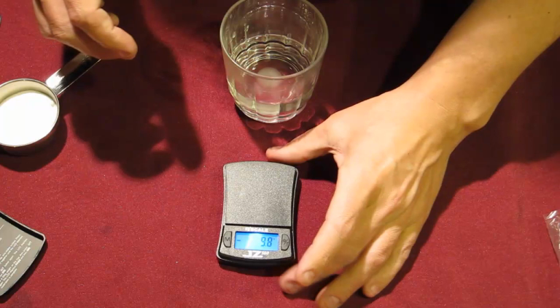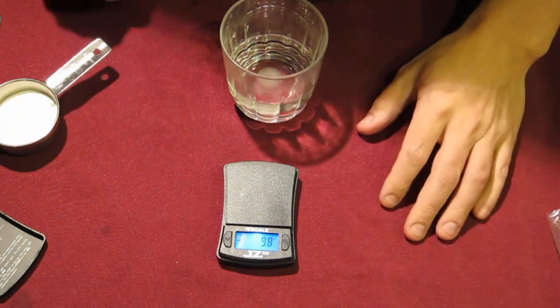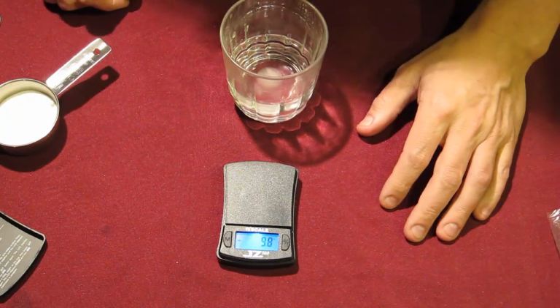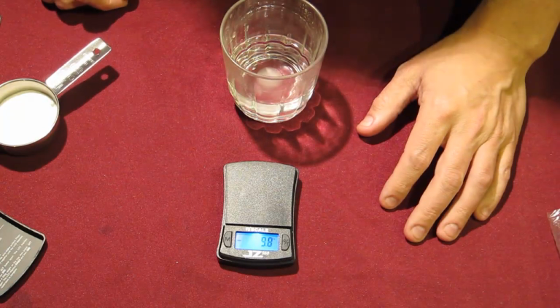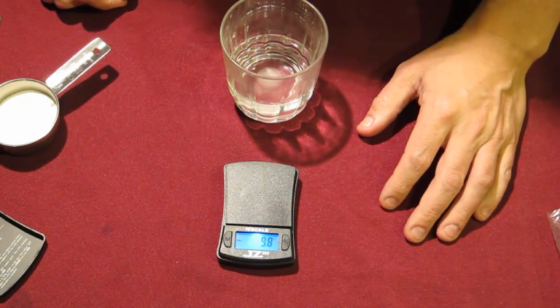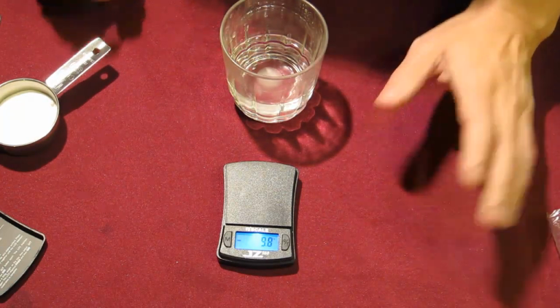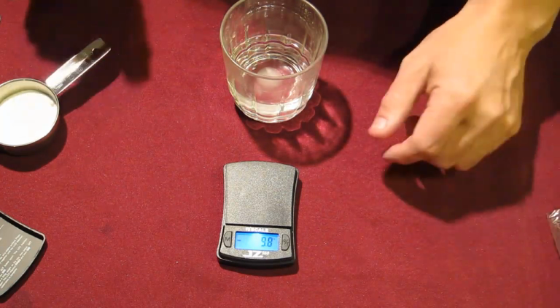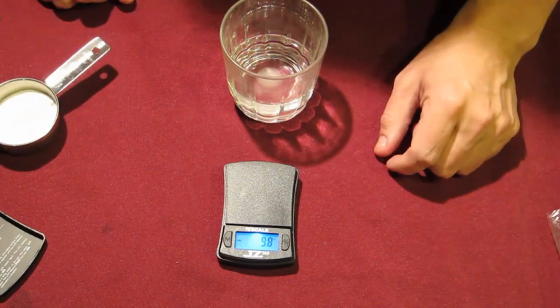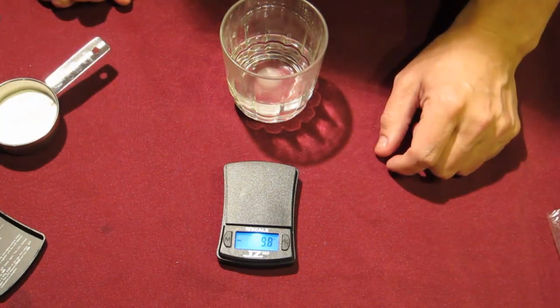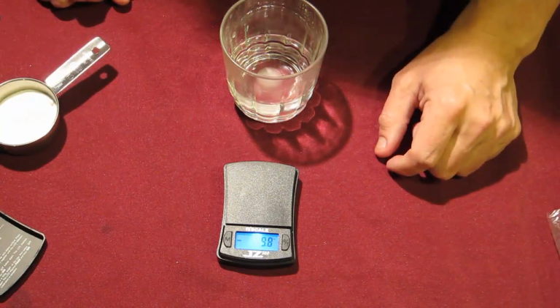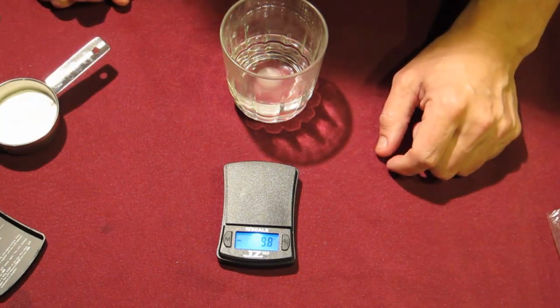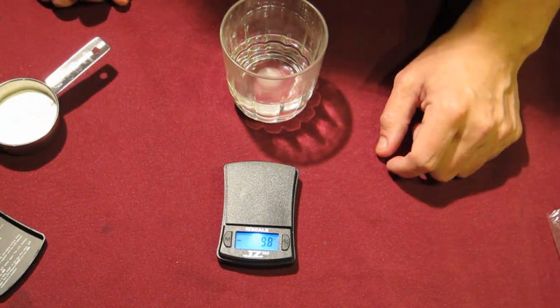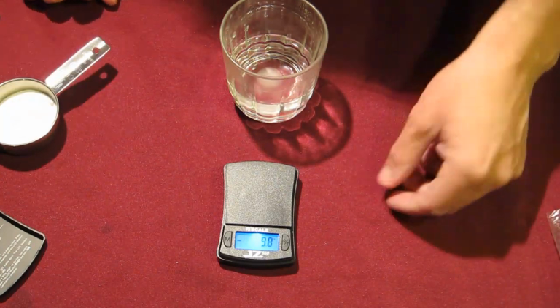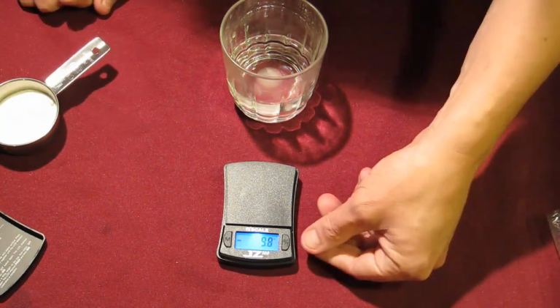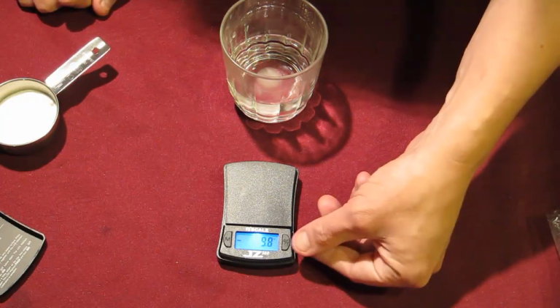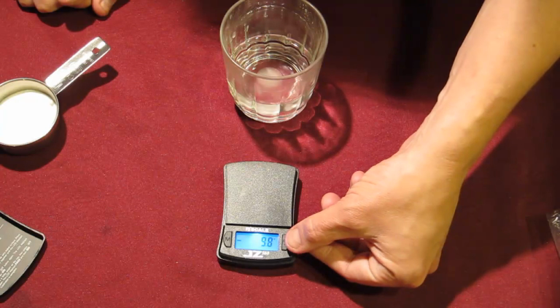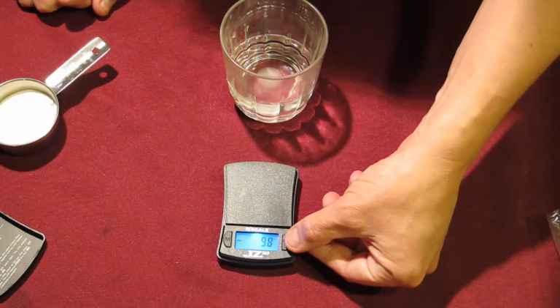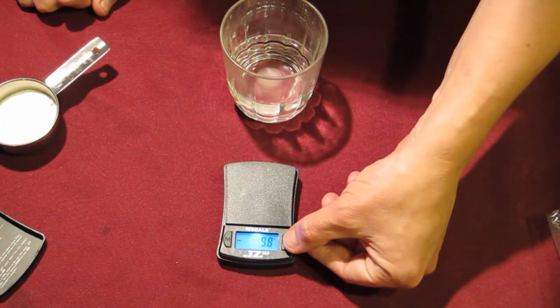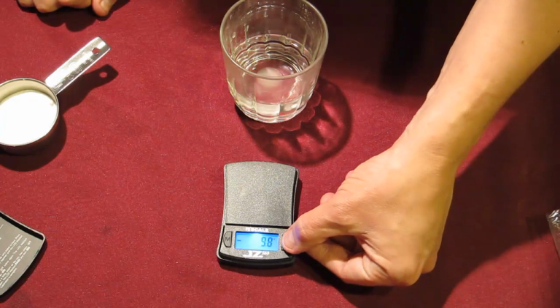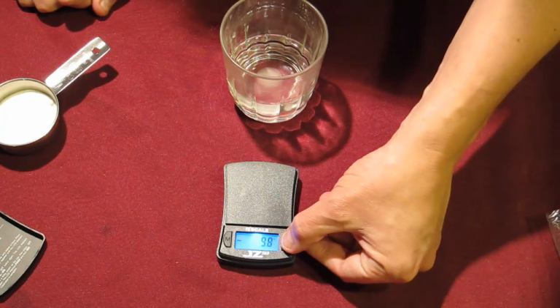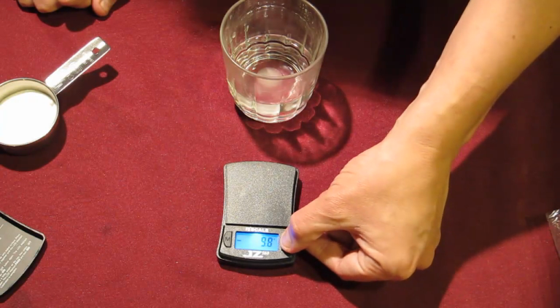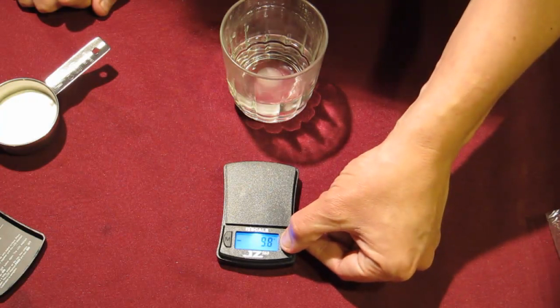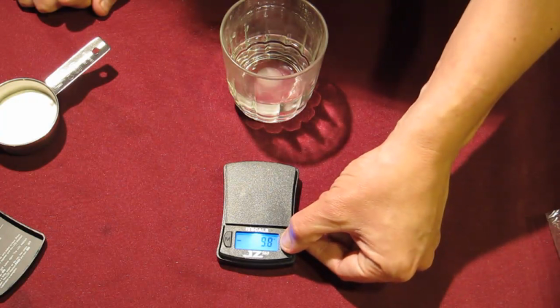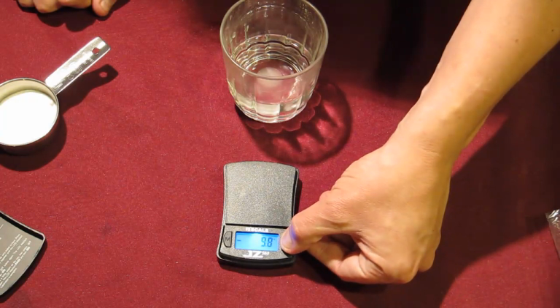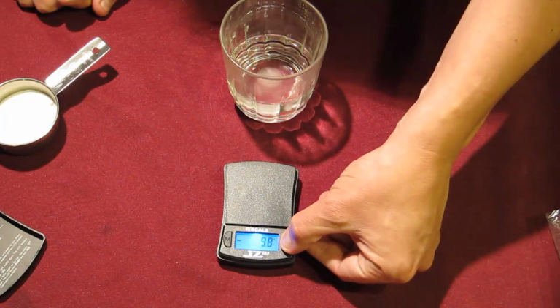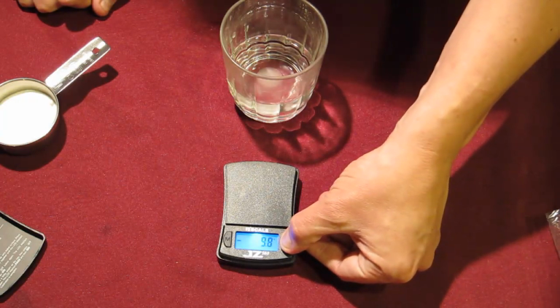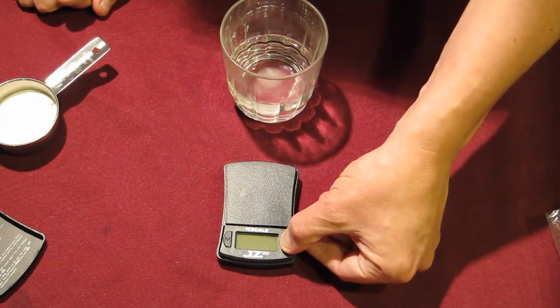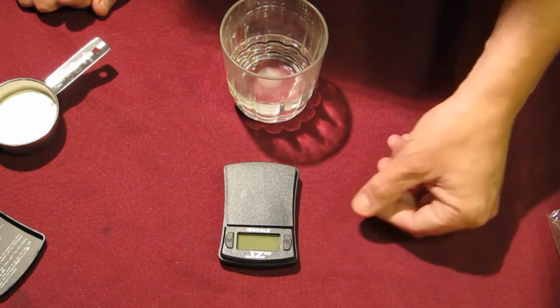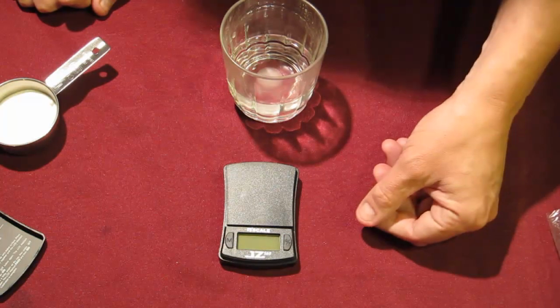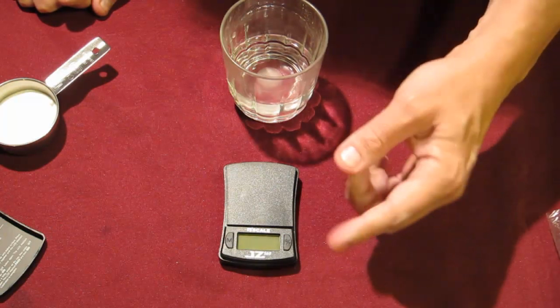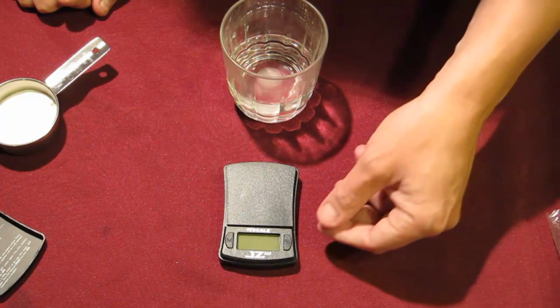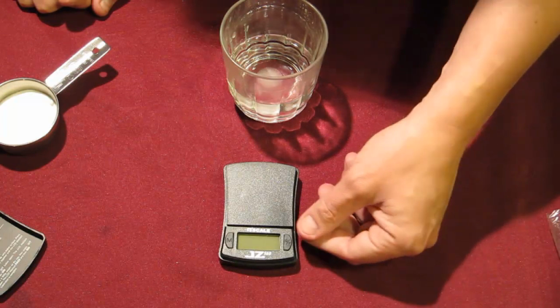Simply drink your water and that's how you administer DCA. To turn your scale off, you can either just leave it for a few minutes and it'll turn itself off, or you can hold down this button for five seconds and the scale will shut off.